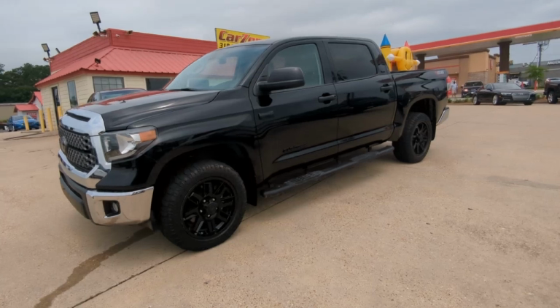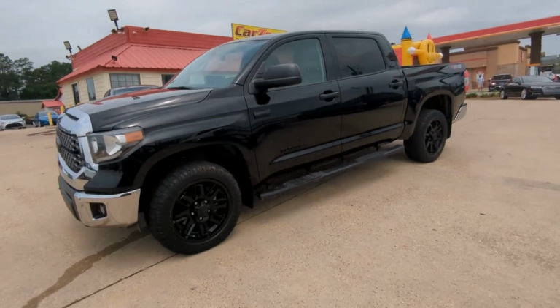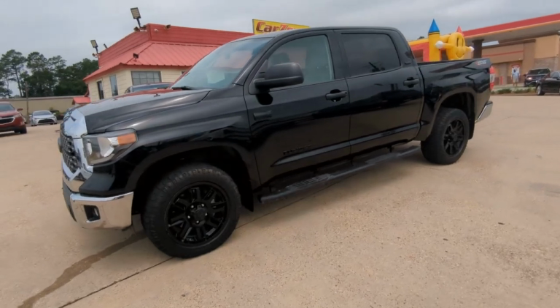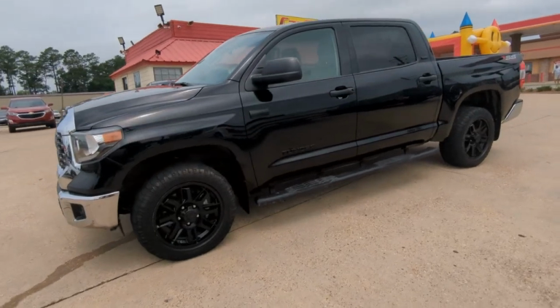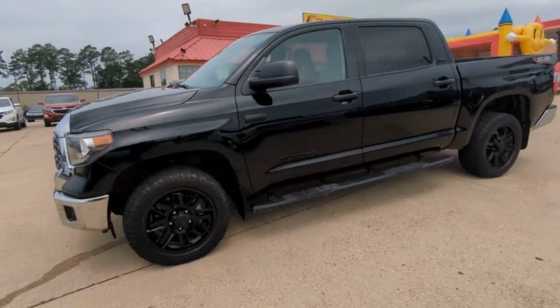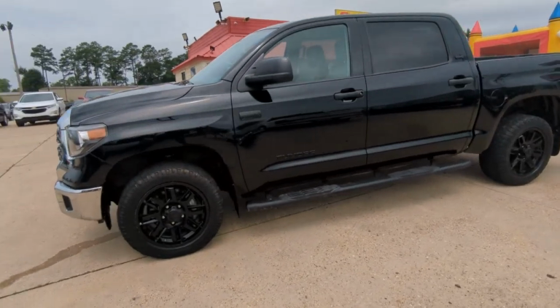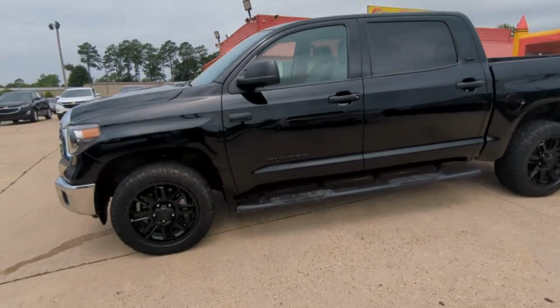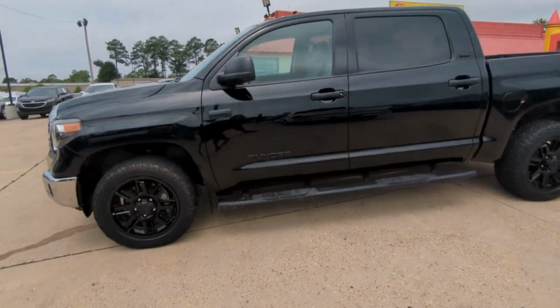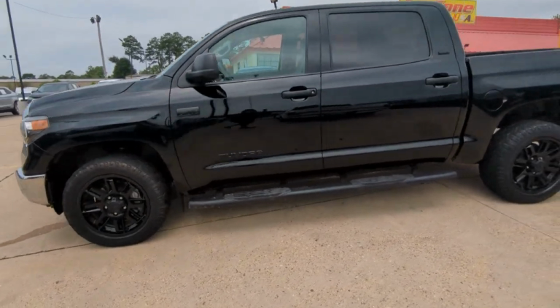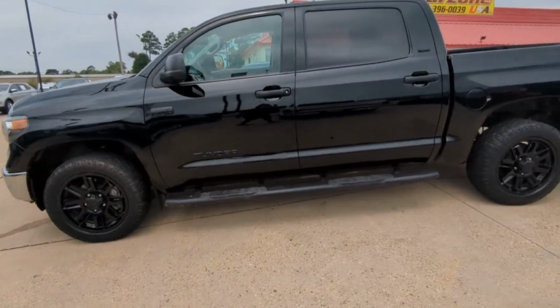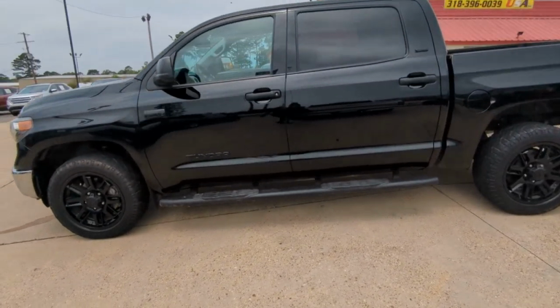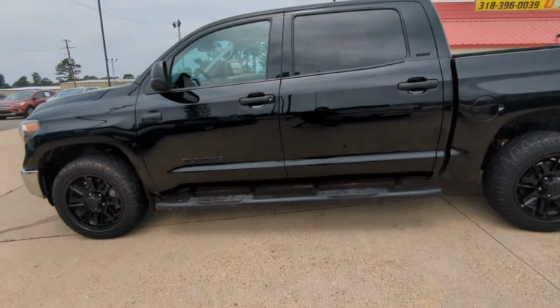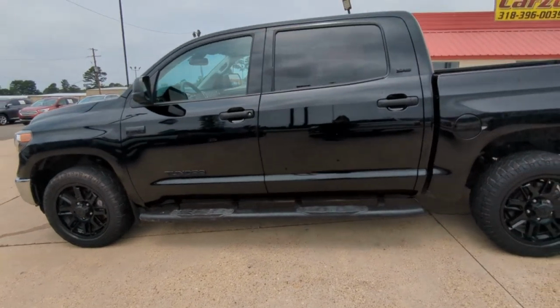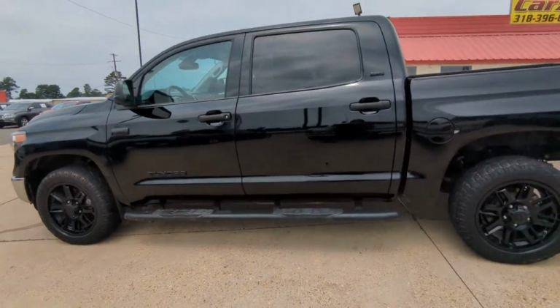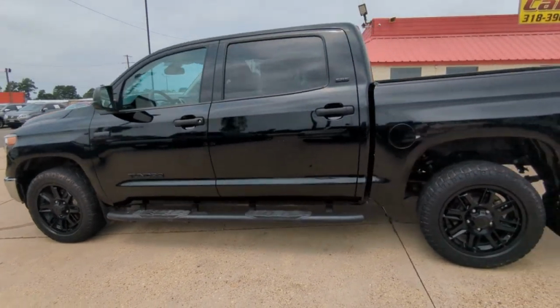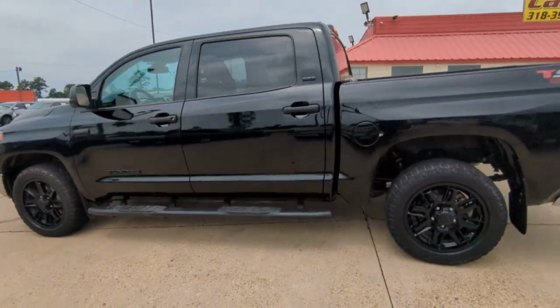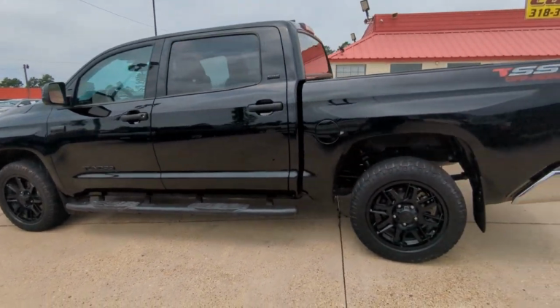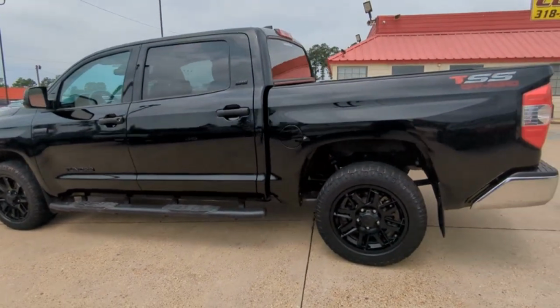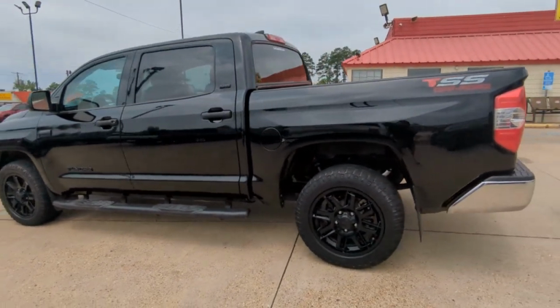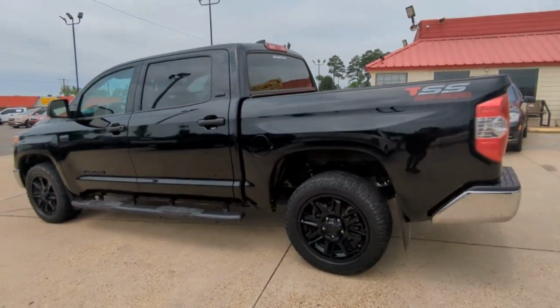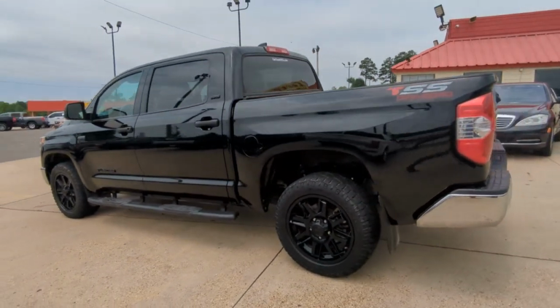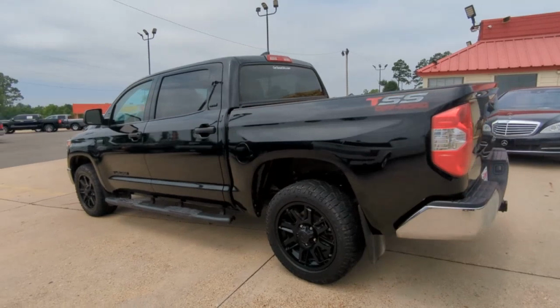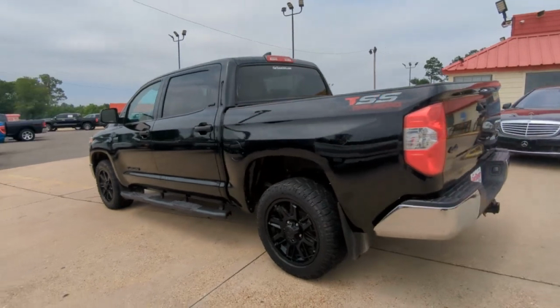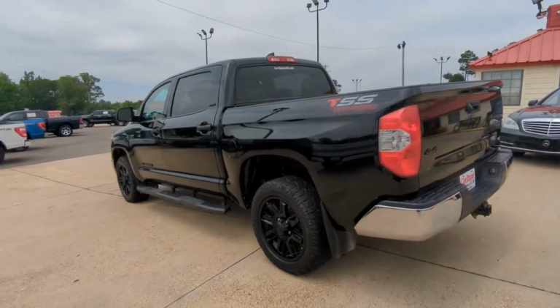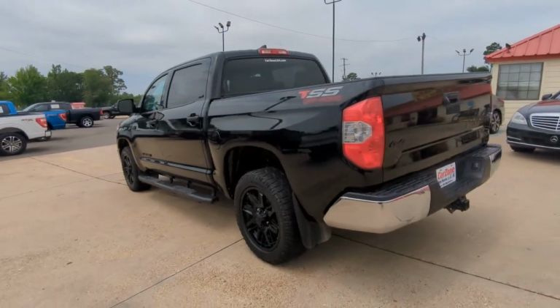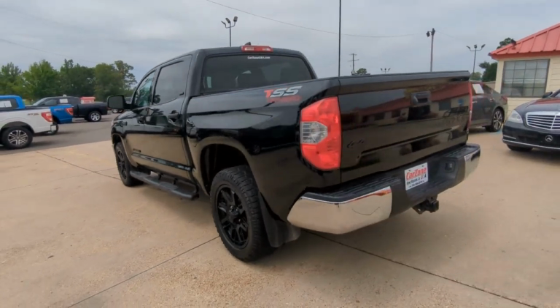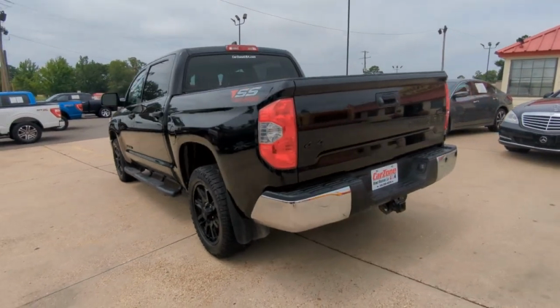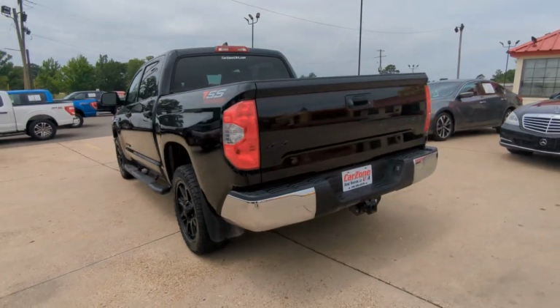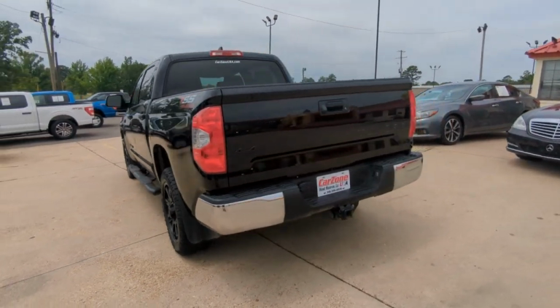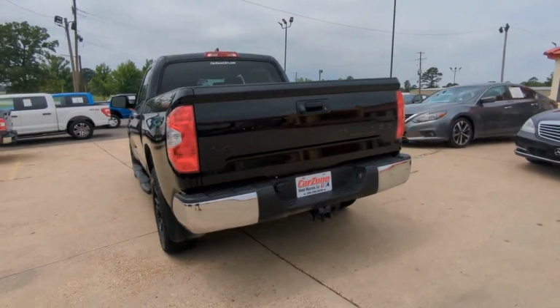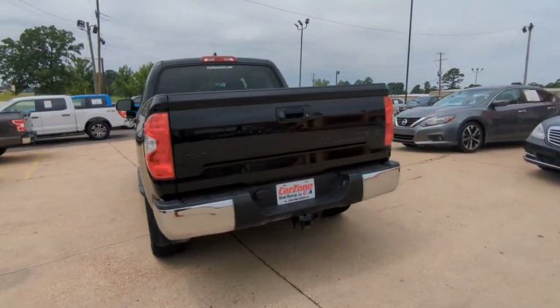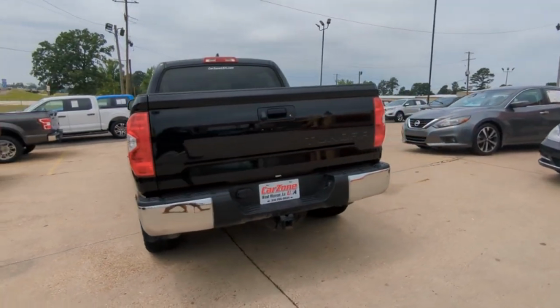This could be the car for you. The 2021 Toyota Tundra. With less than 80,000 miles on the odometer, this vehicle stands out from the rest. Get the job done in comfort and style in this tough-built Tundra.